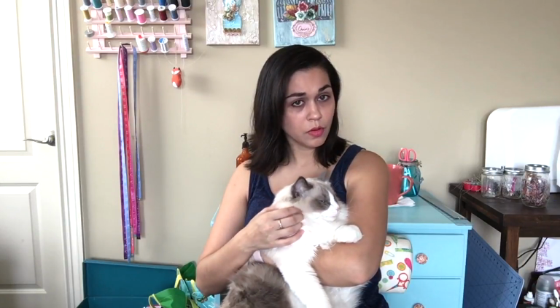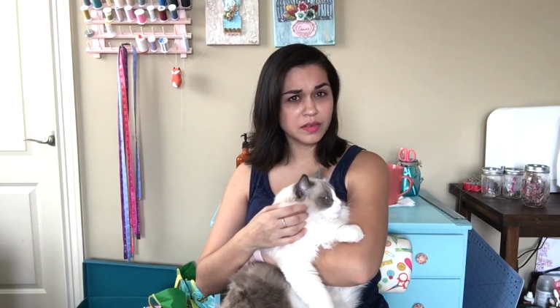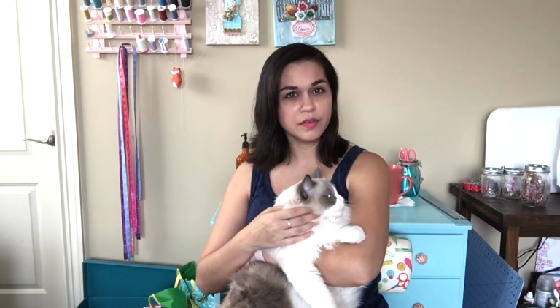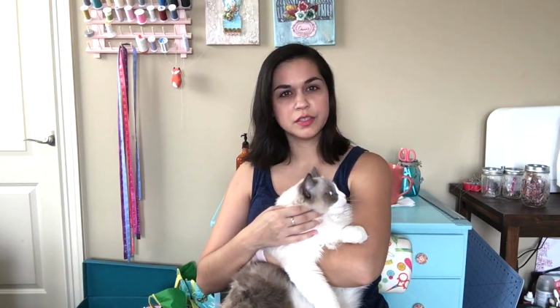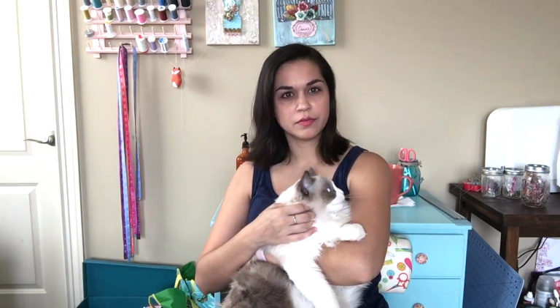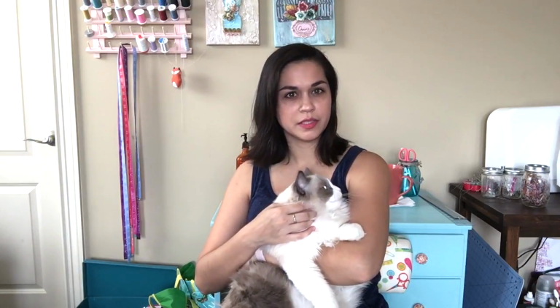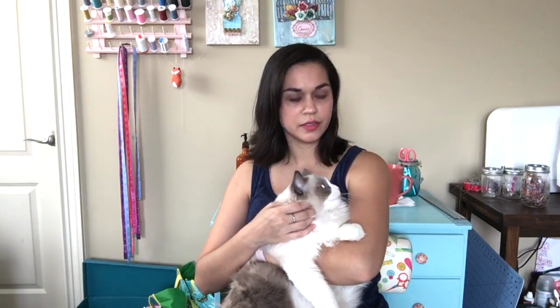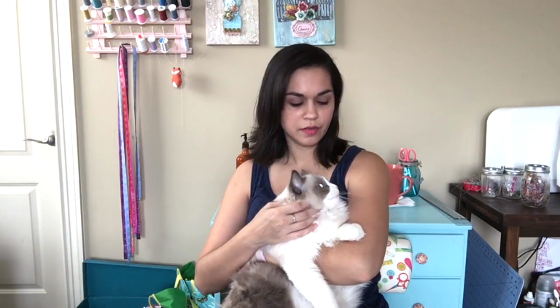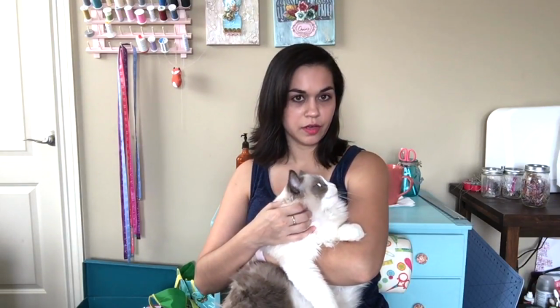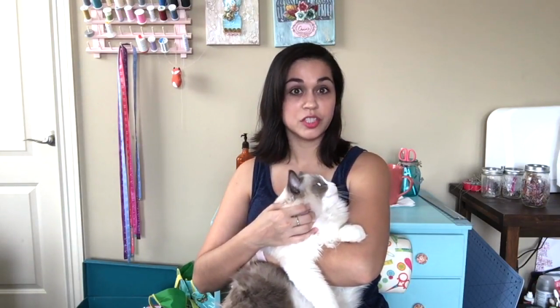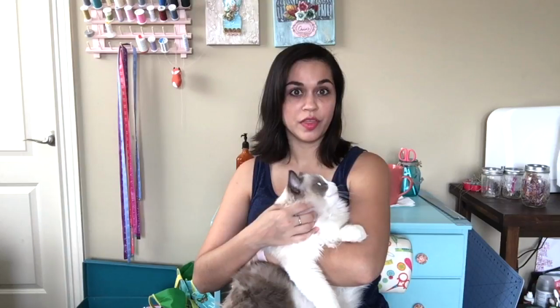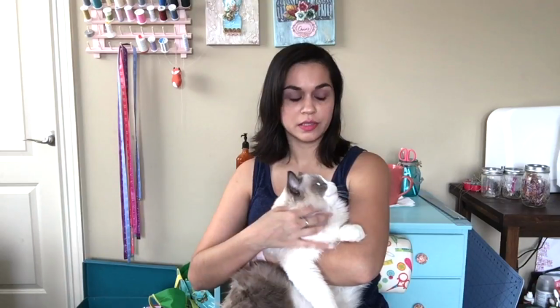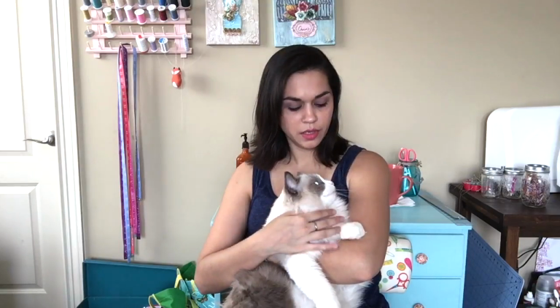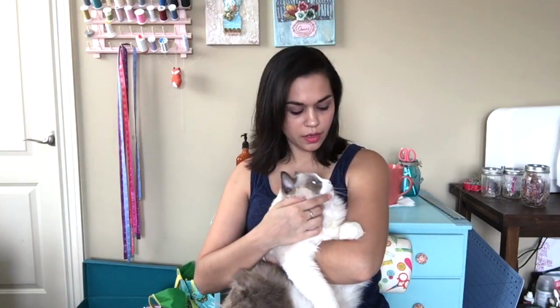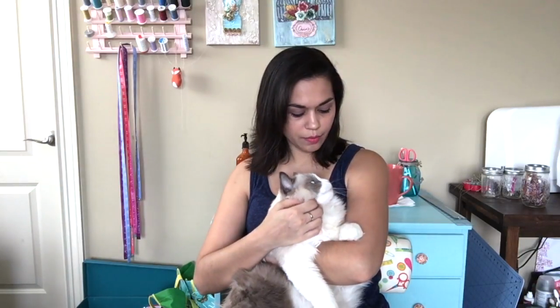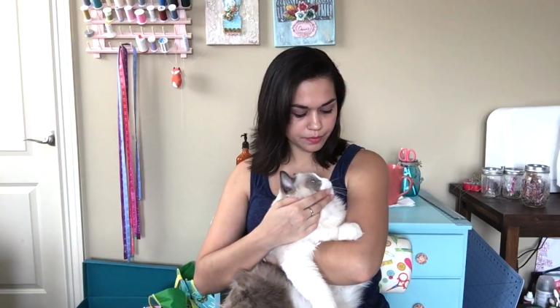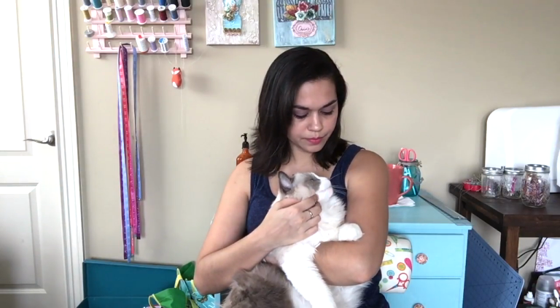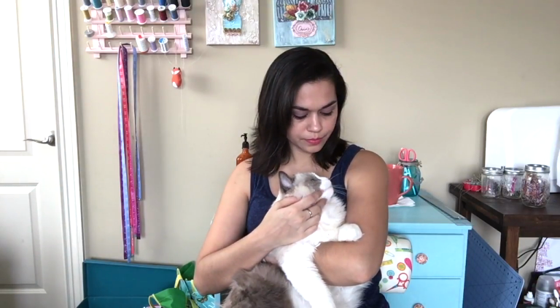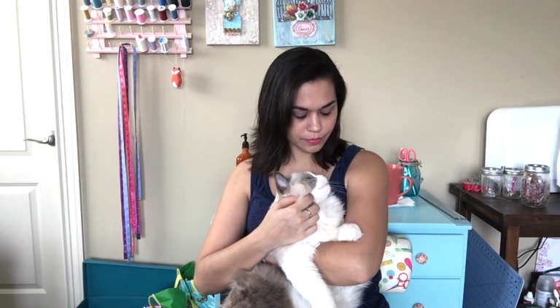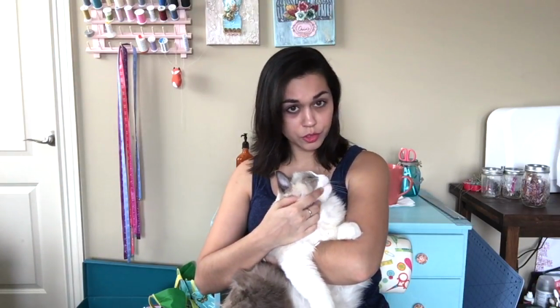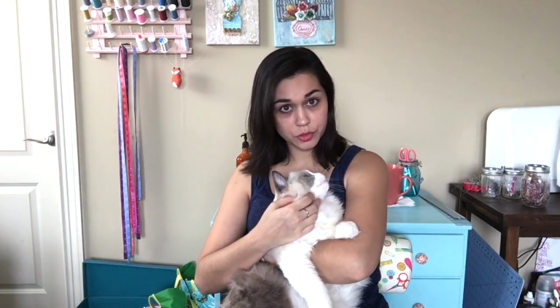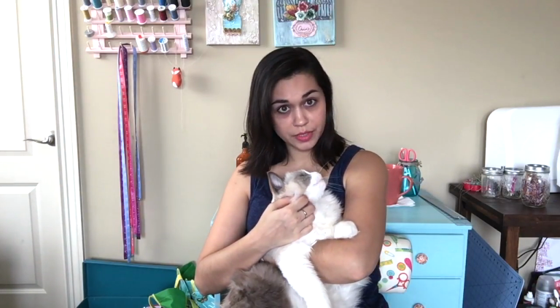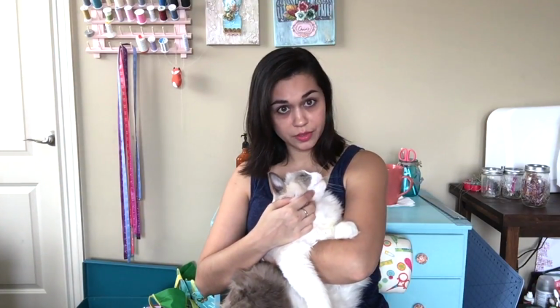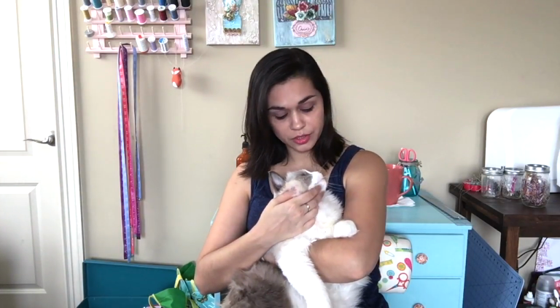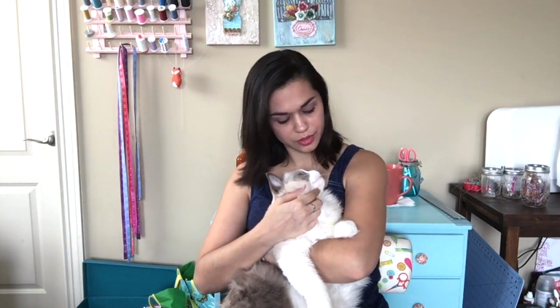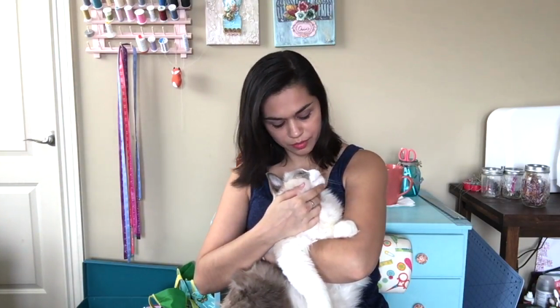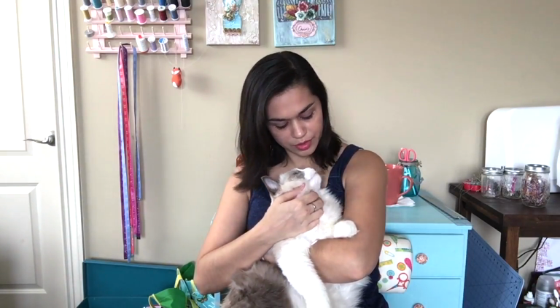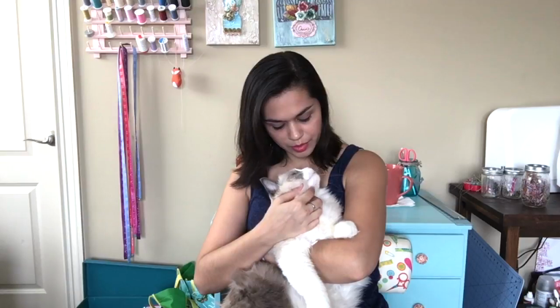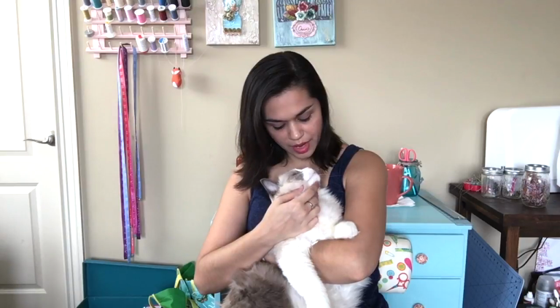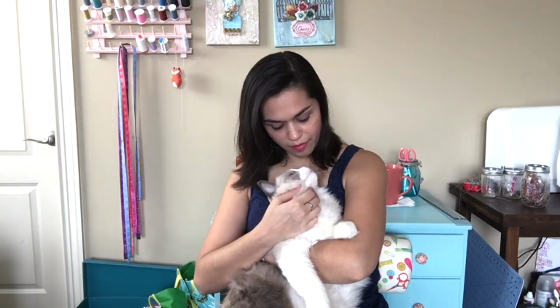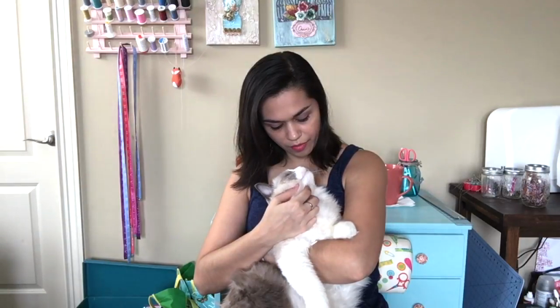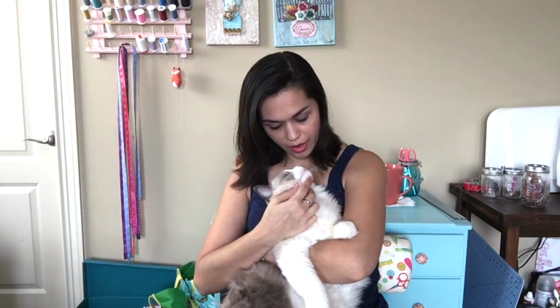Or even if she's not necessarily looking for cuddles, she's with us. She's super sweet. She's just the sweetest cat I have ever had.